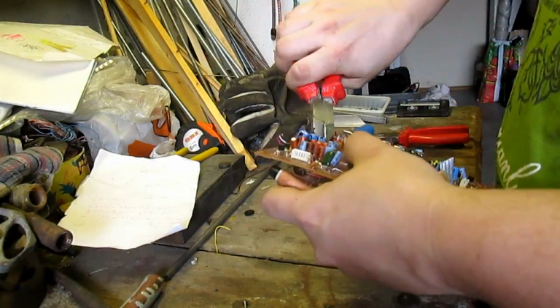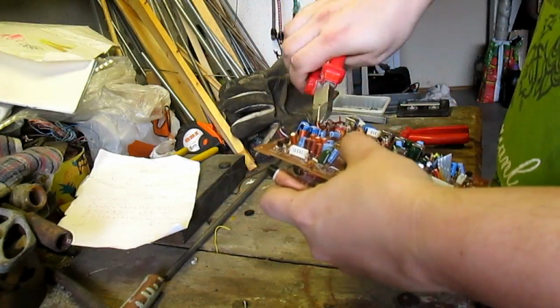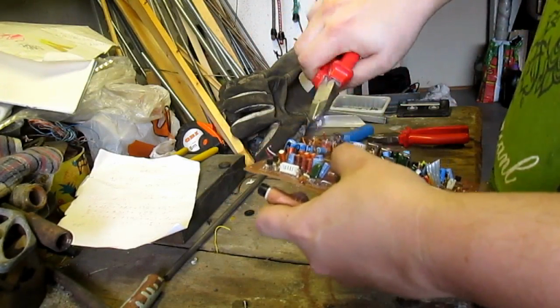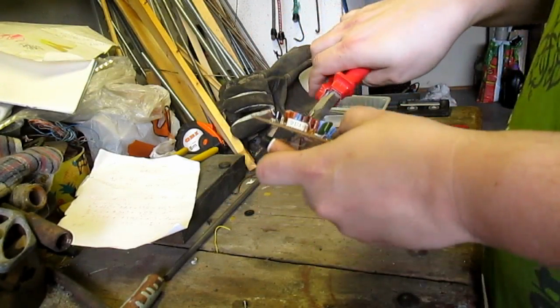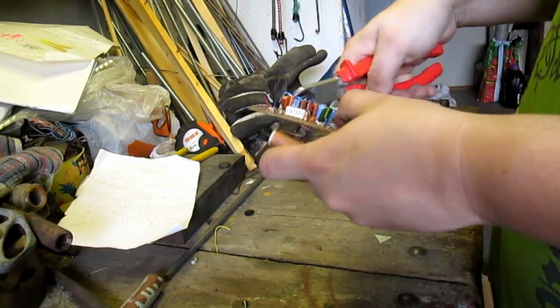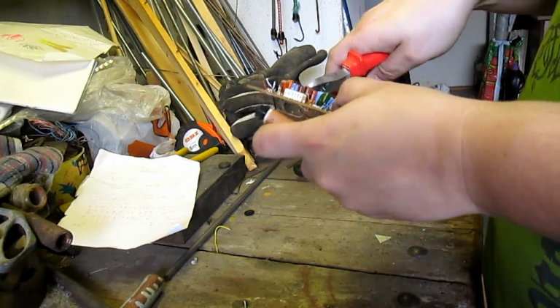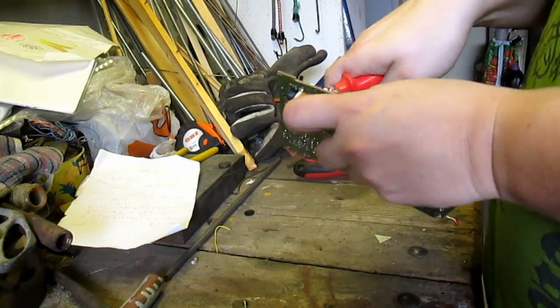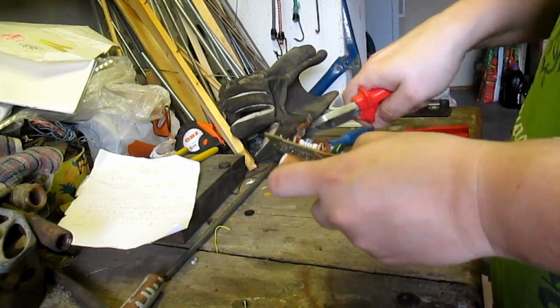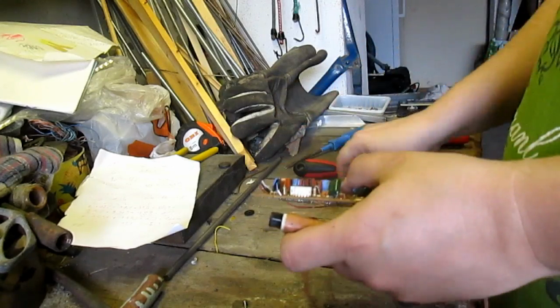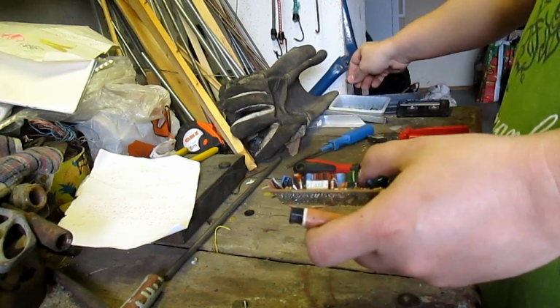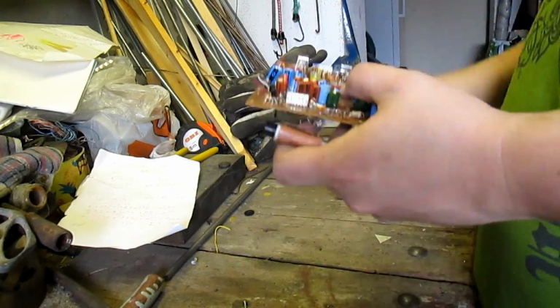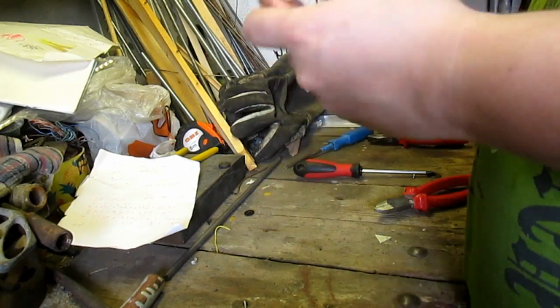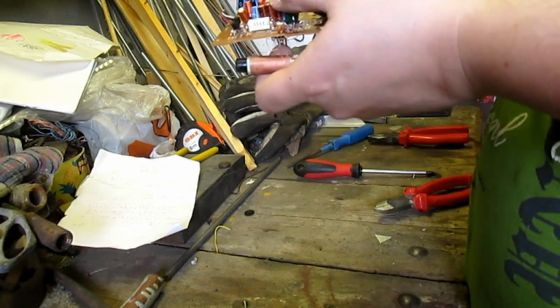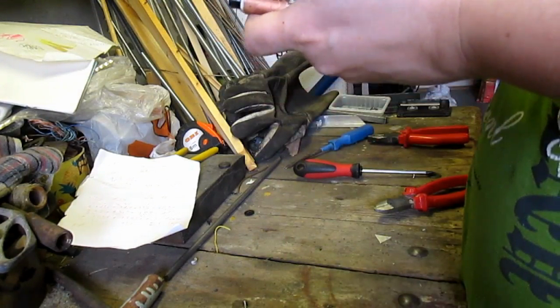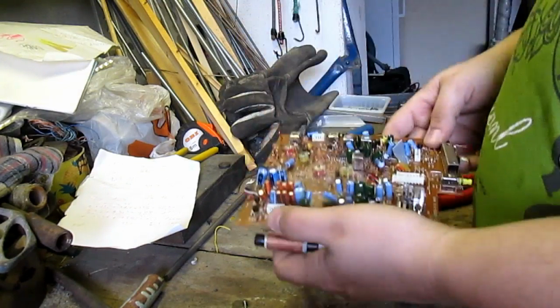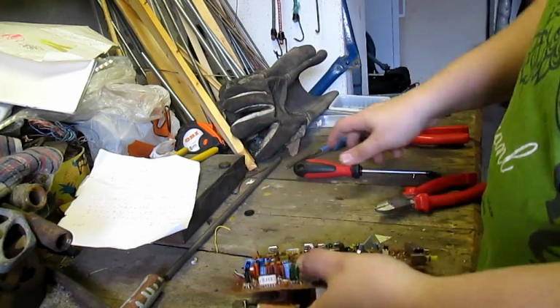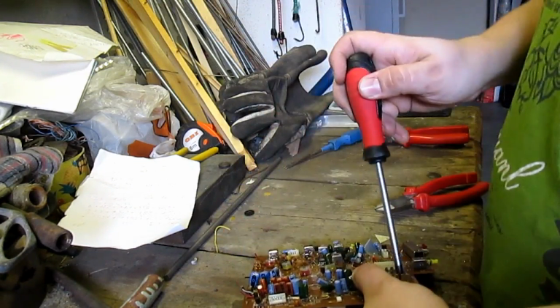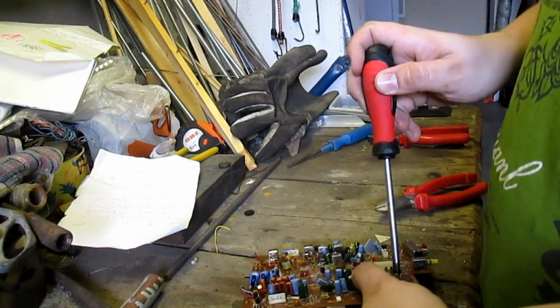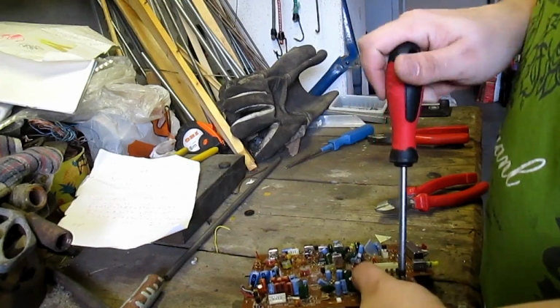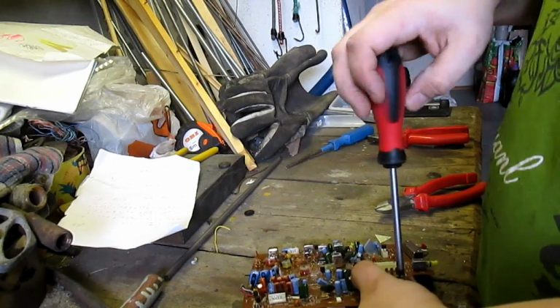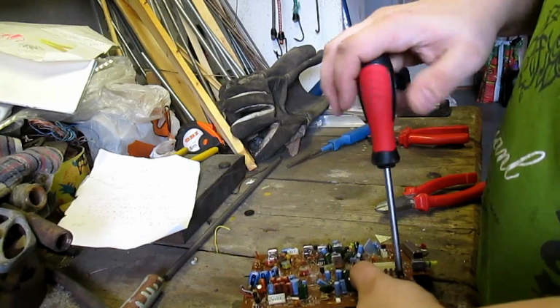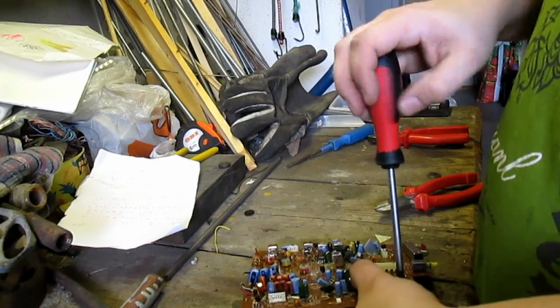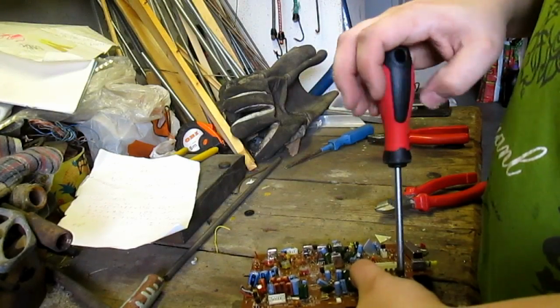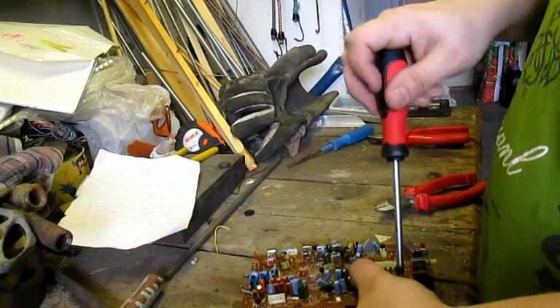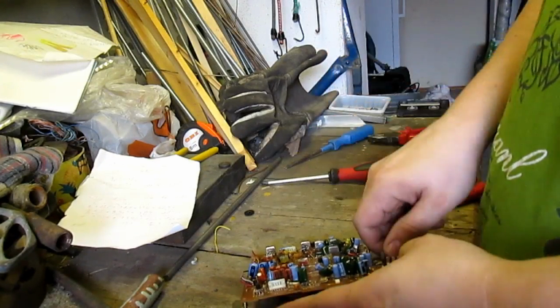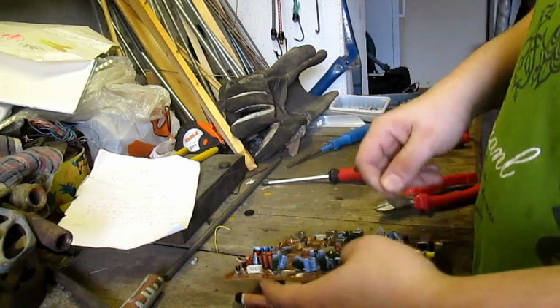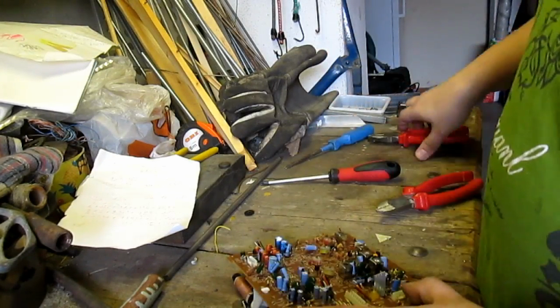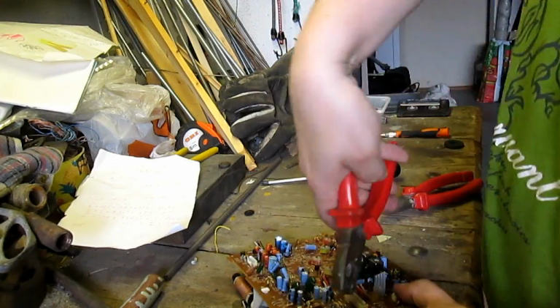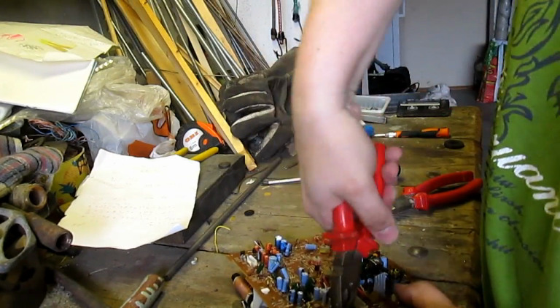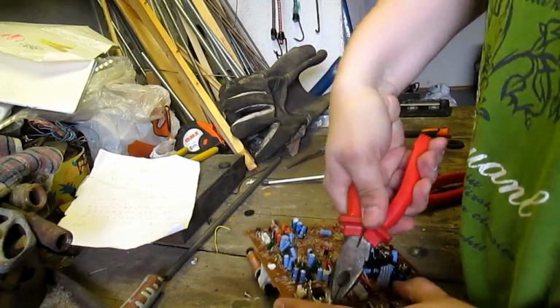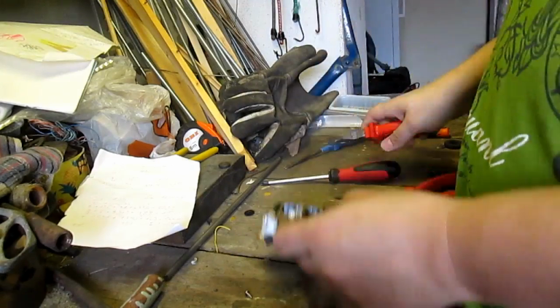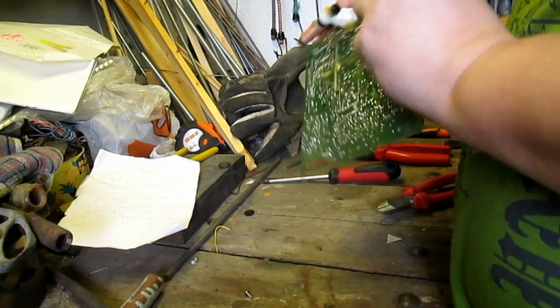Small copper and aluminum parts are present, but they are small and it takes time to scrap them.